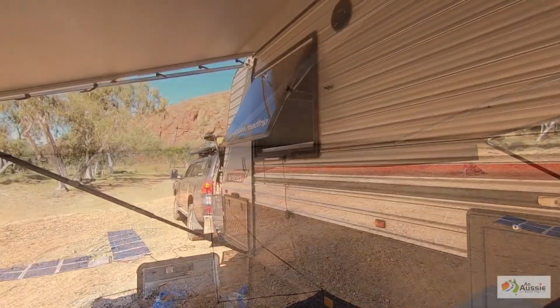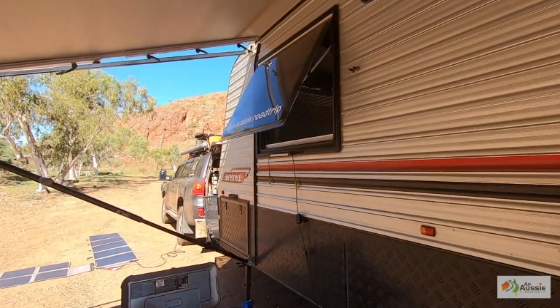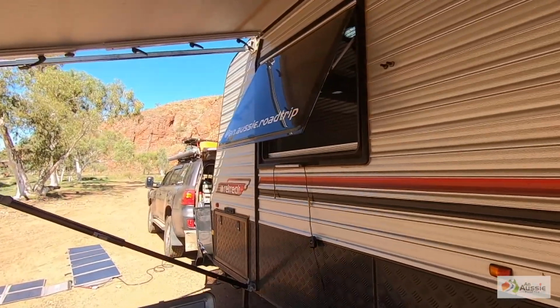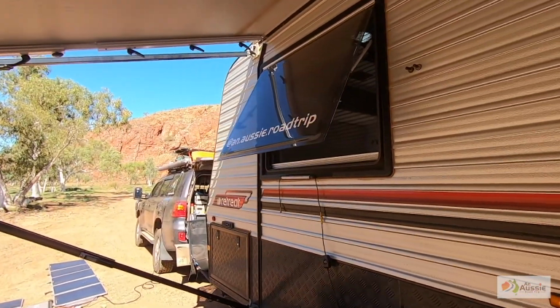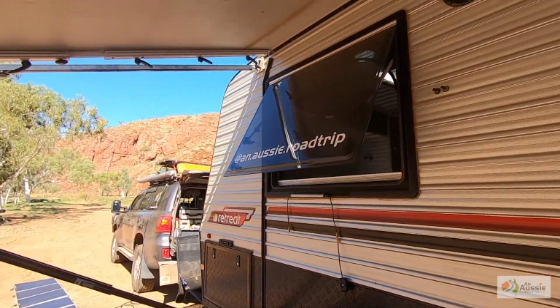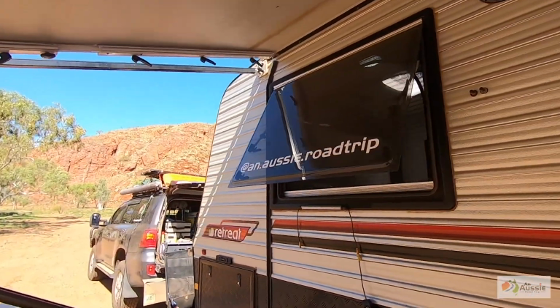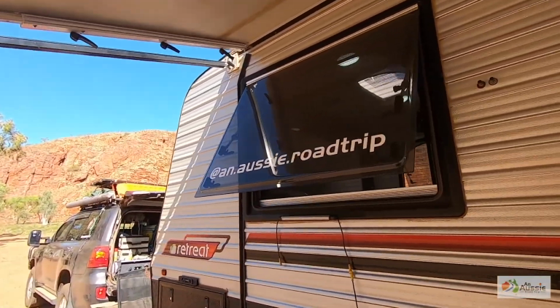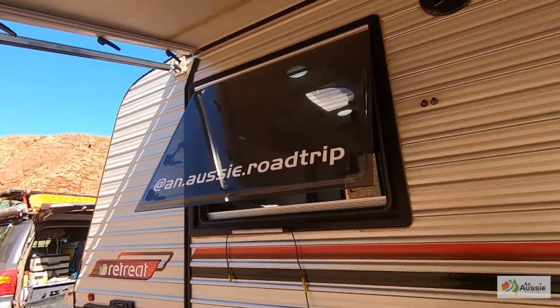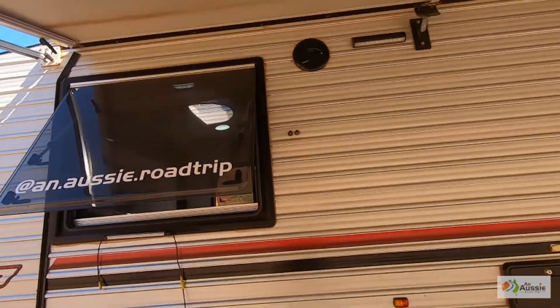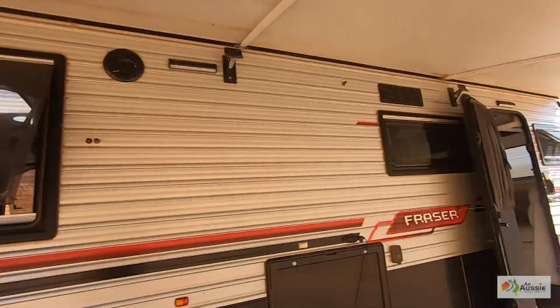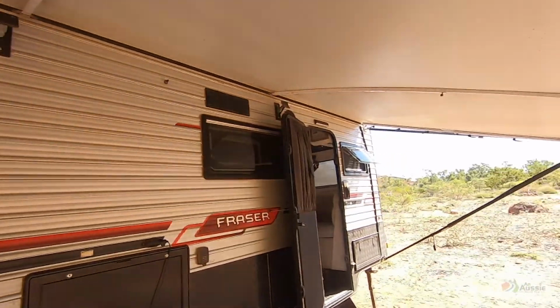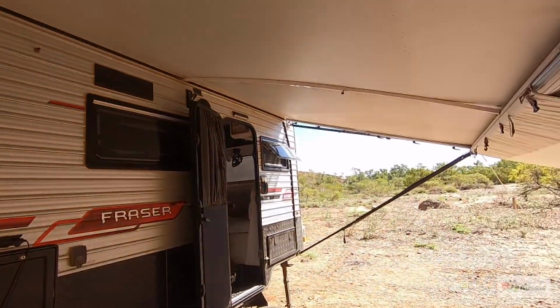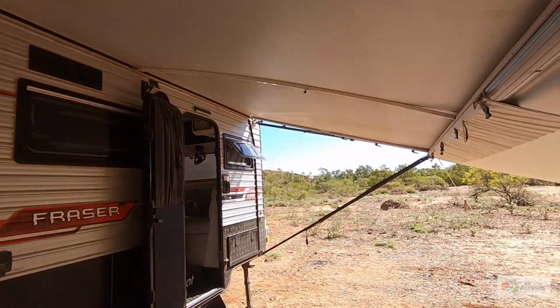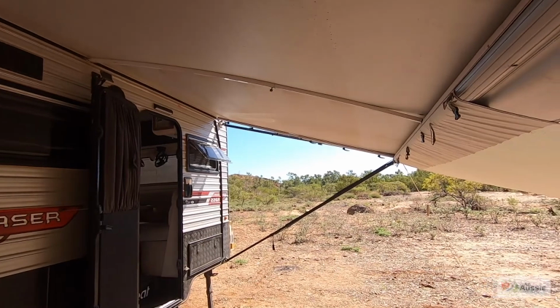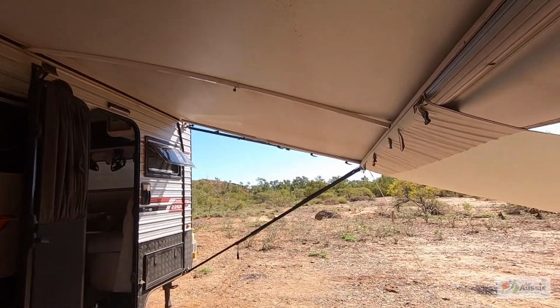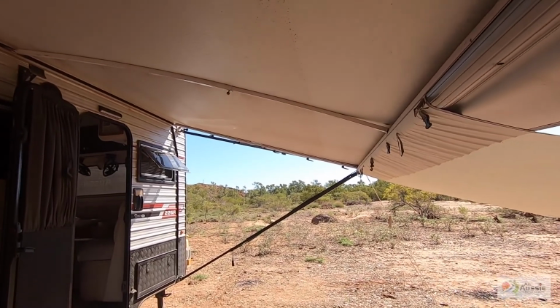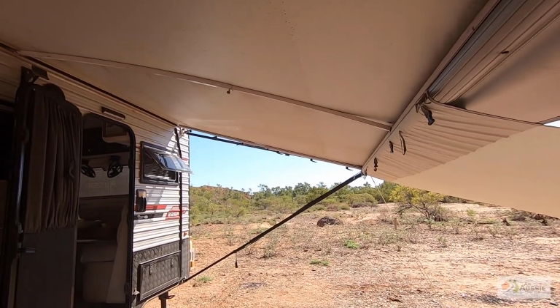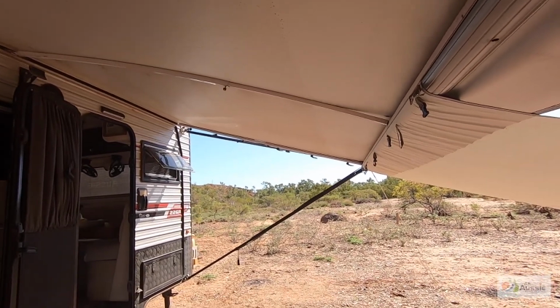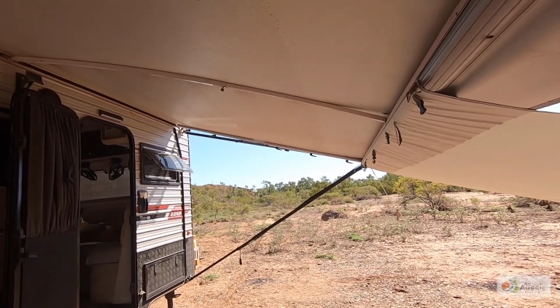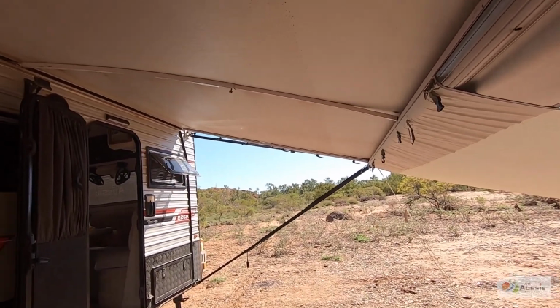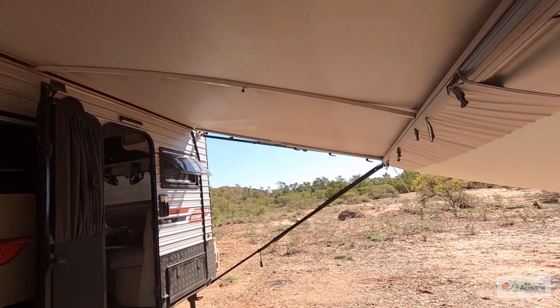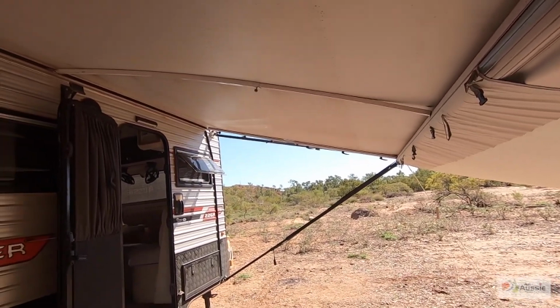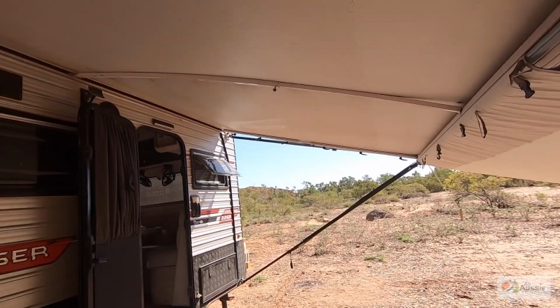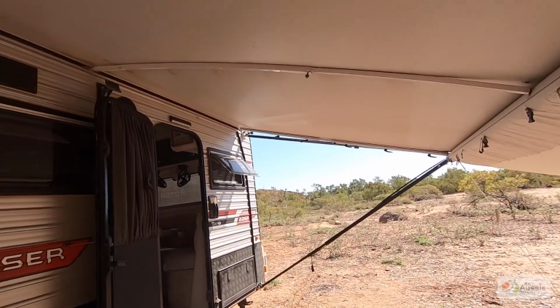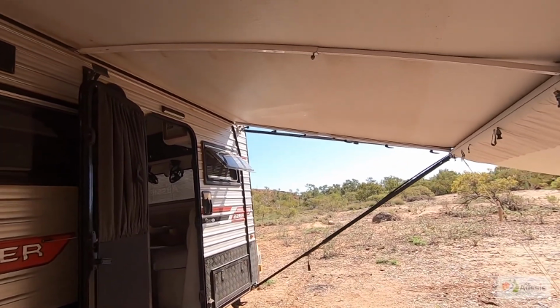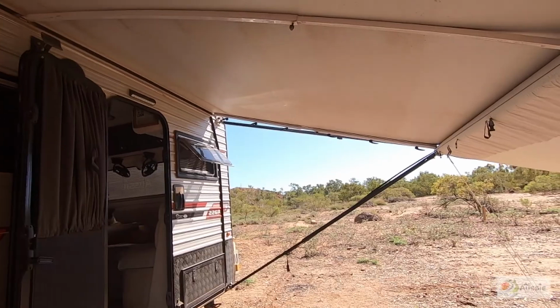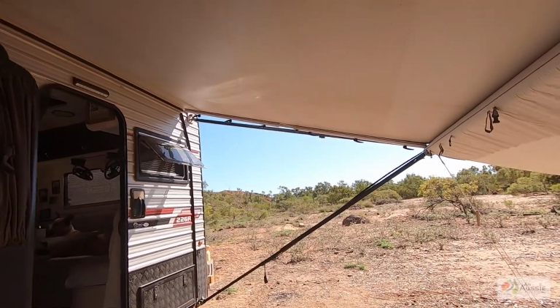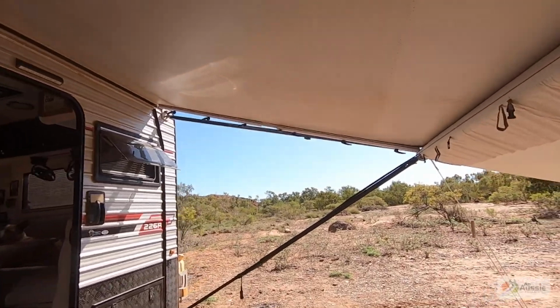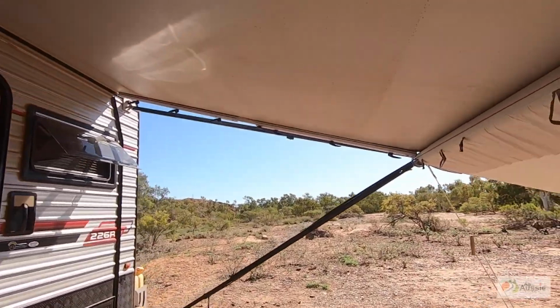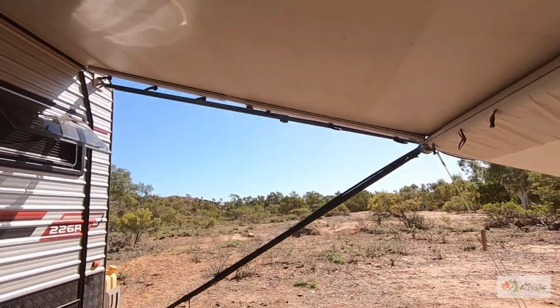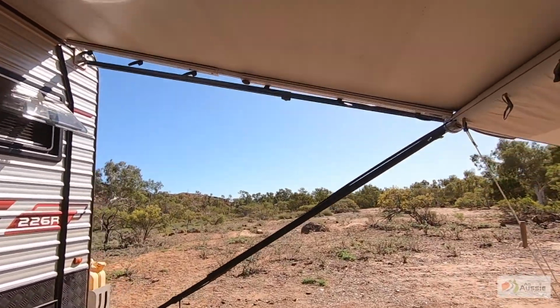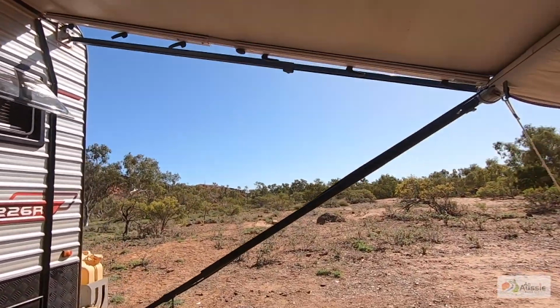We lost the awning once. We were in a thunderstorm in Julia Creek and it kind of relocated itself to the other side of the van. So this is actually our second awning on this van.